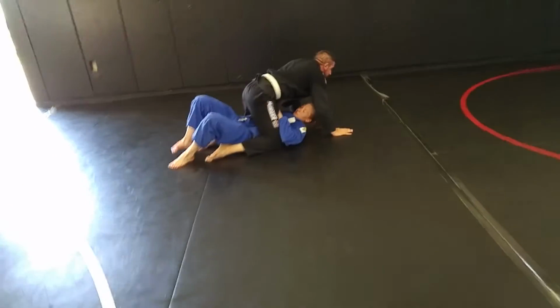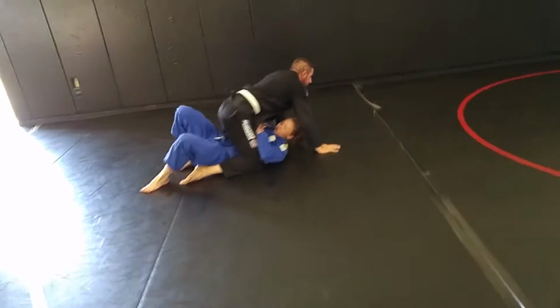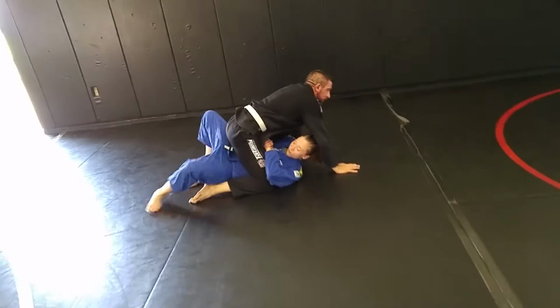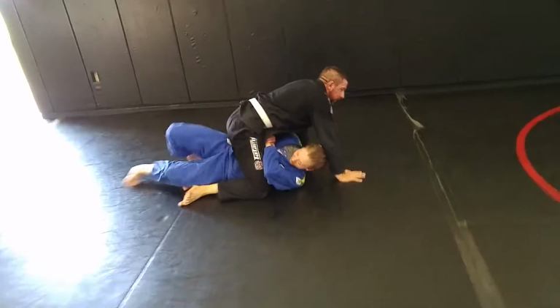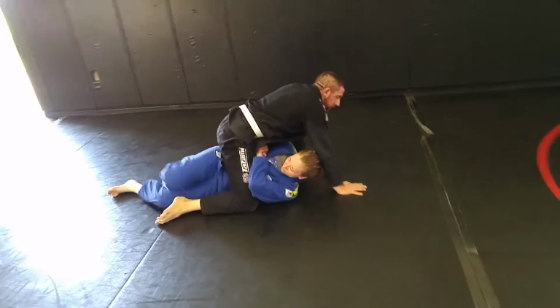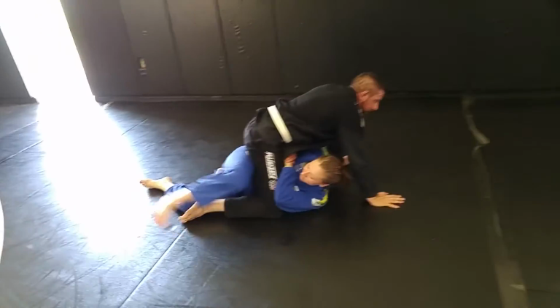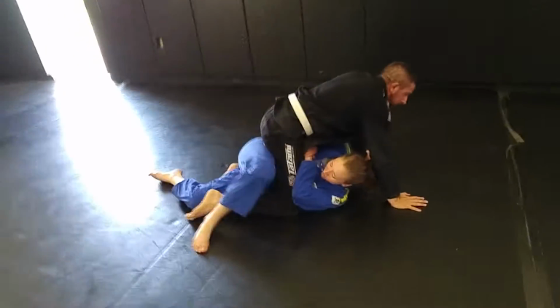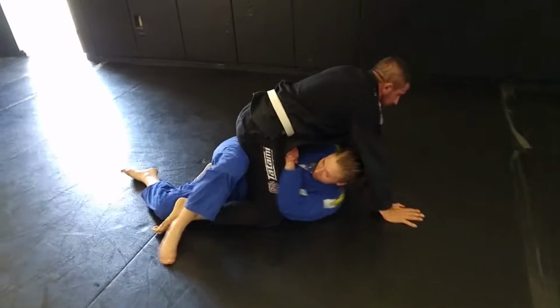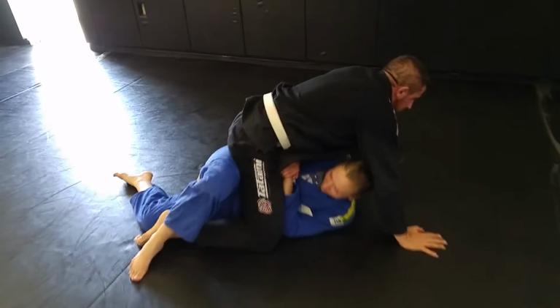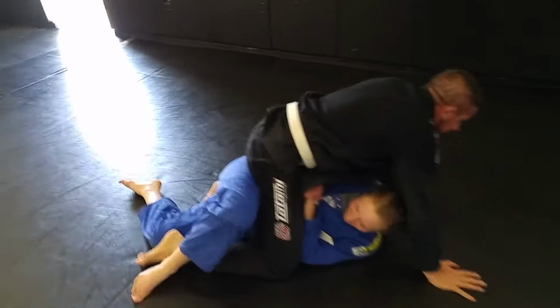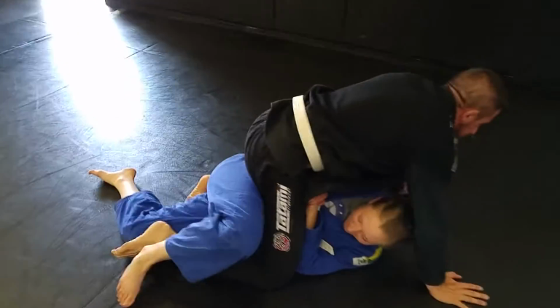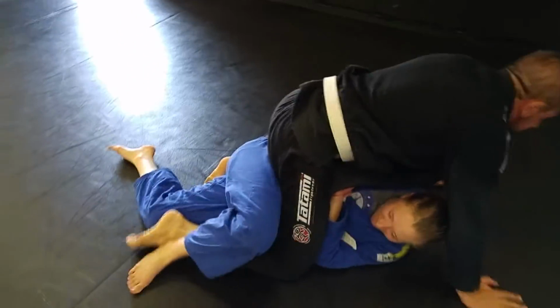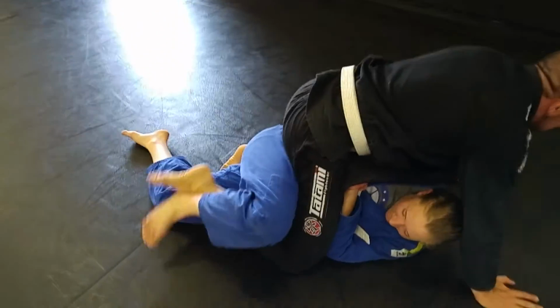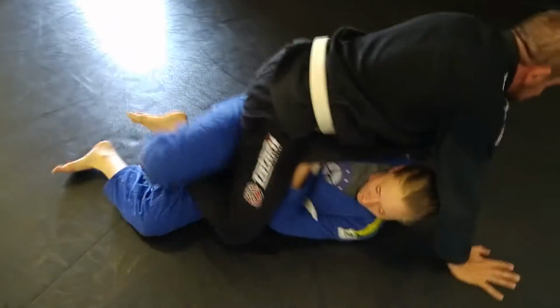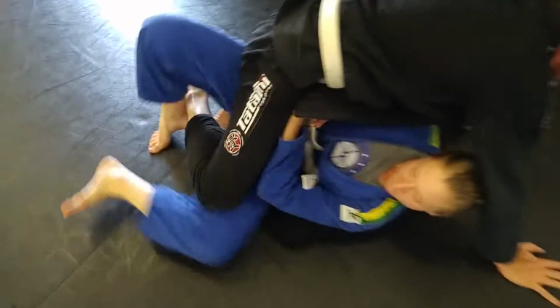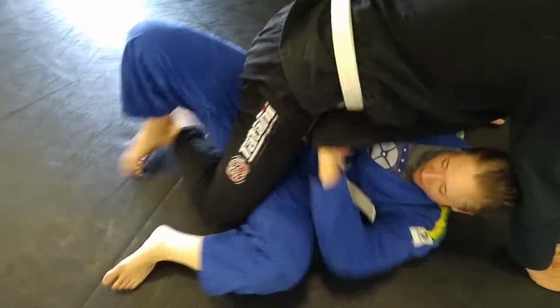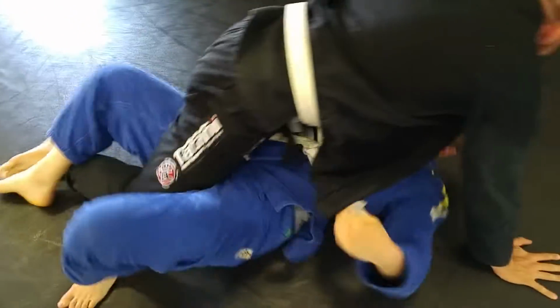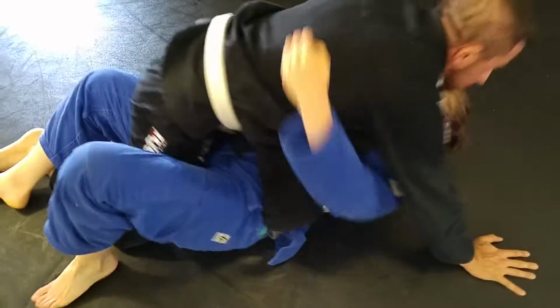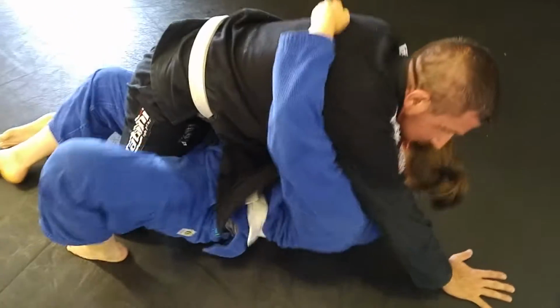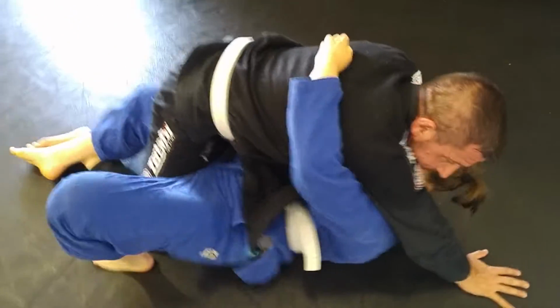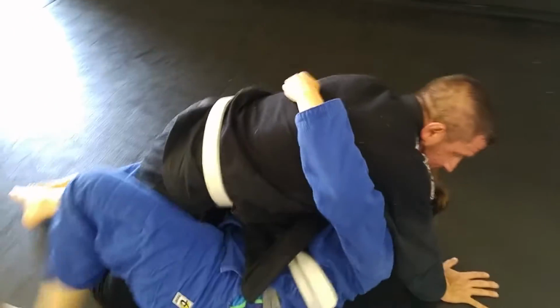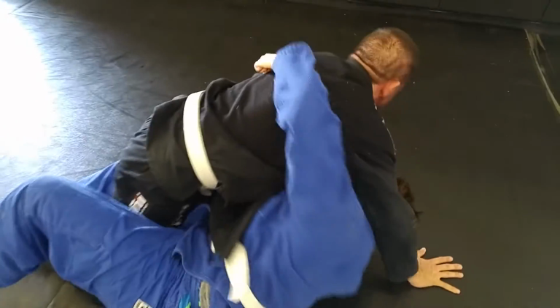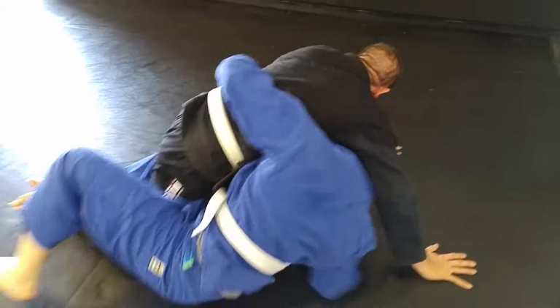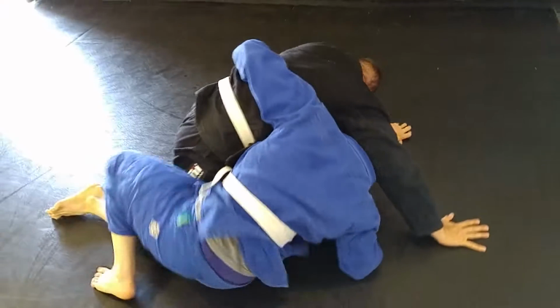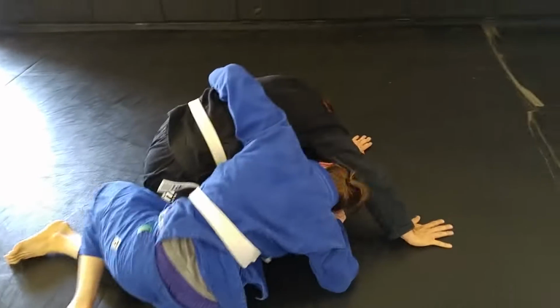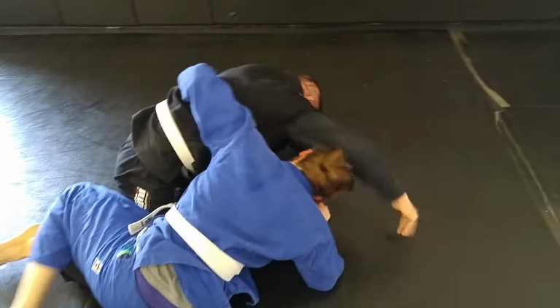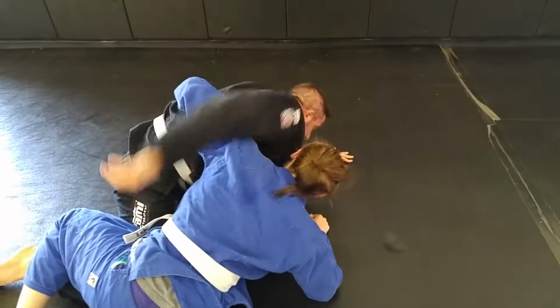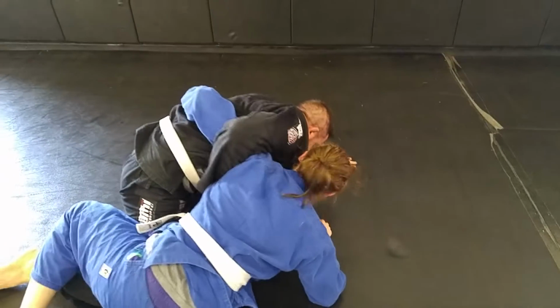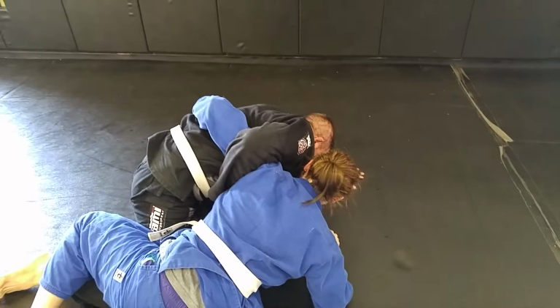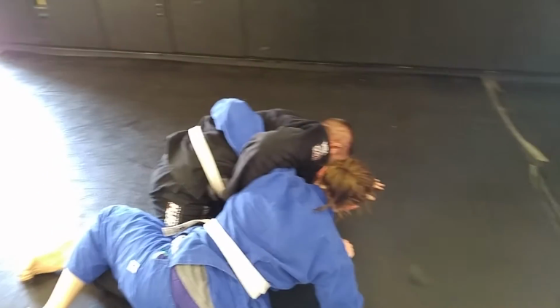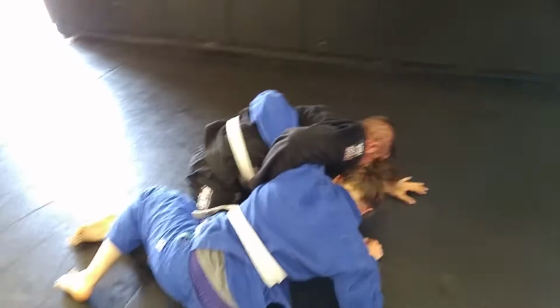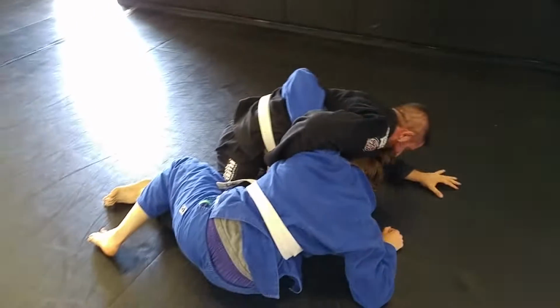Break him down. Frames. Keep that elbow on top of his knee. There you go. Push on that foot — push. Shrimp, shrimp, shrimp. Whizzer, Andrew — she's going to take you back. Good job.